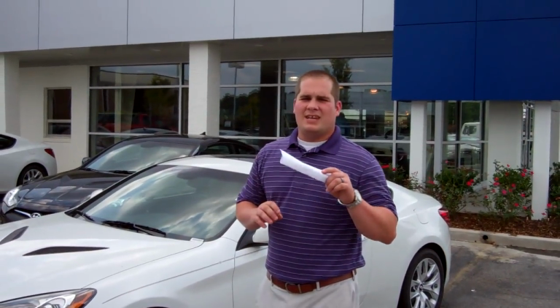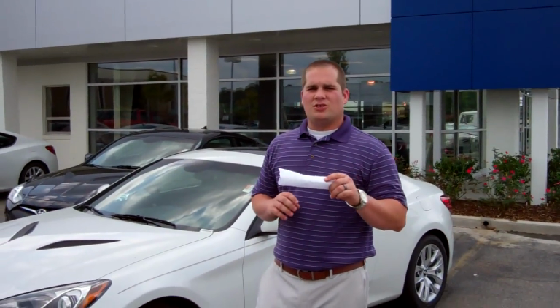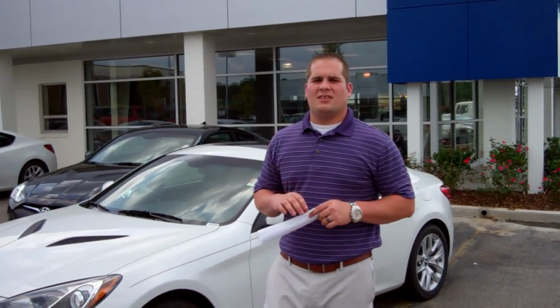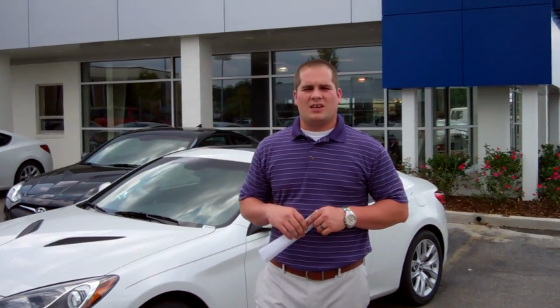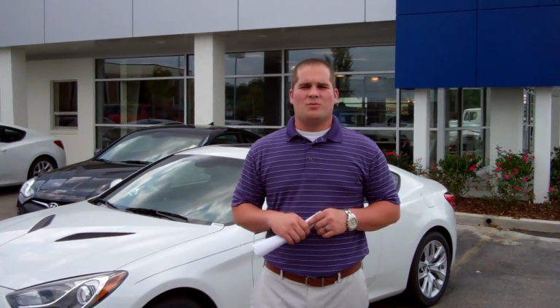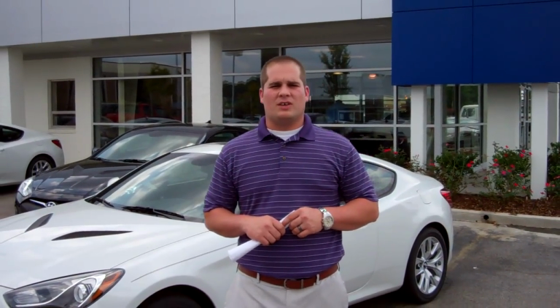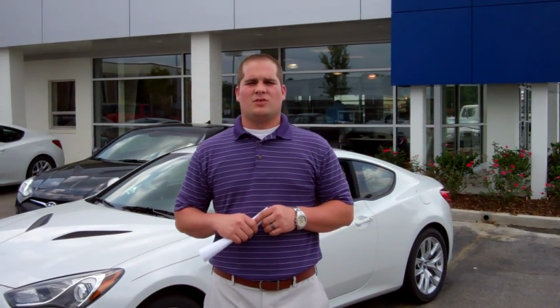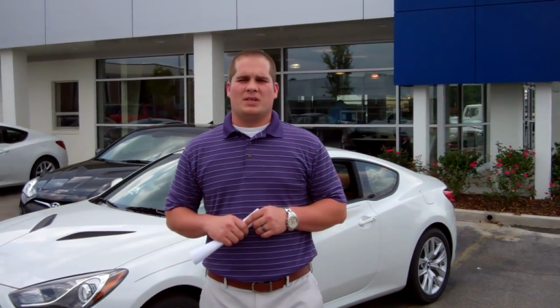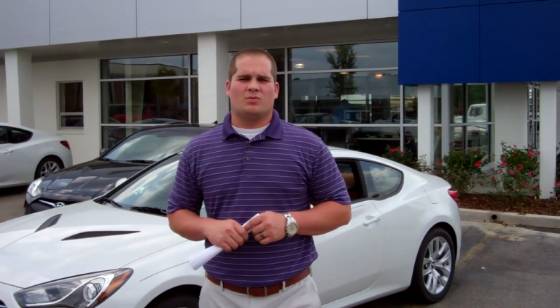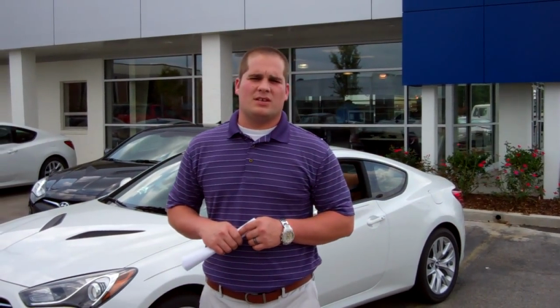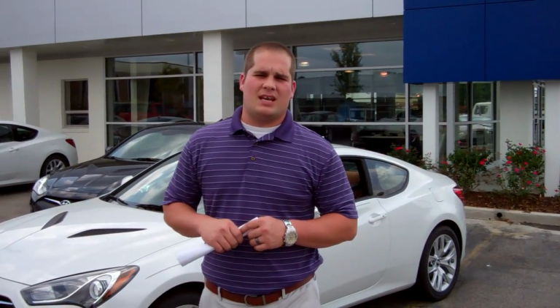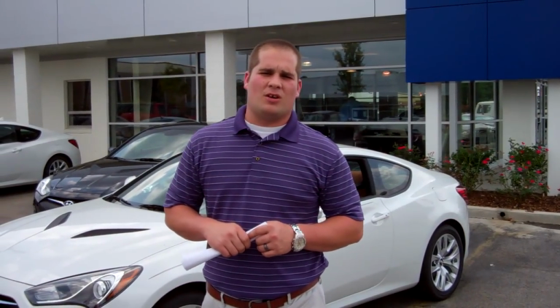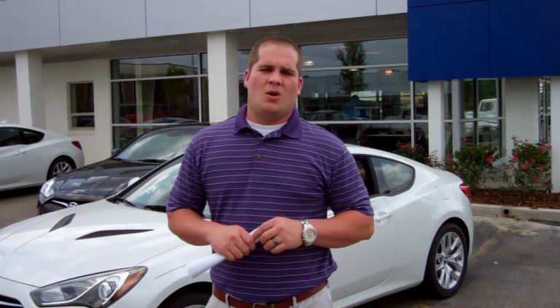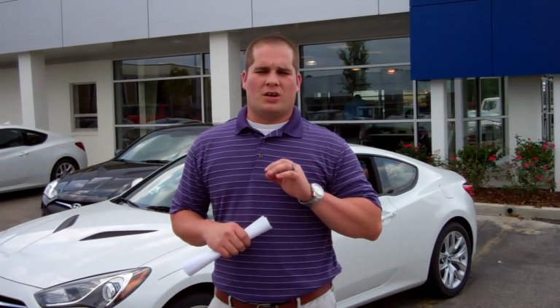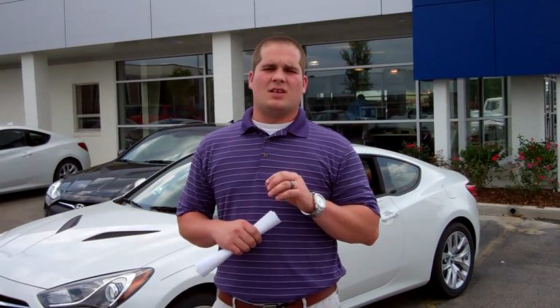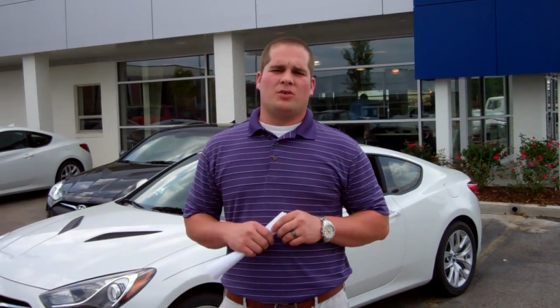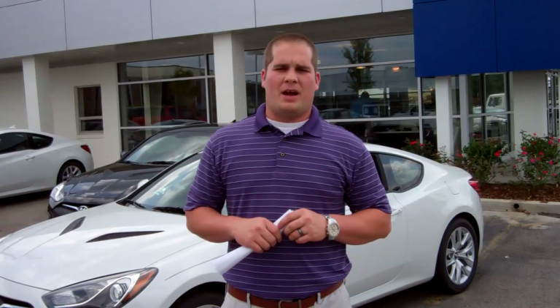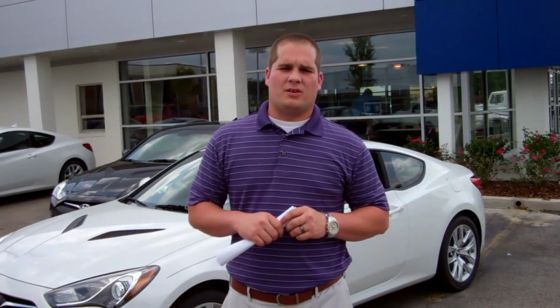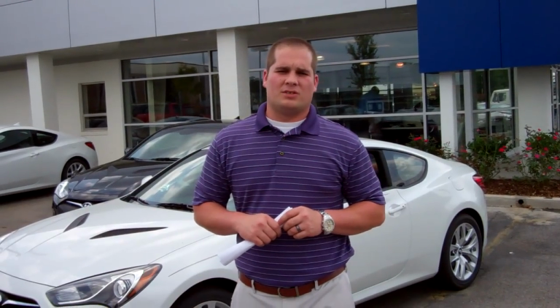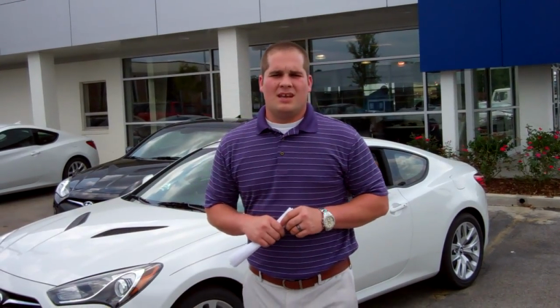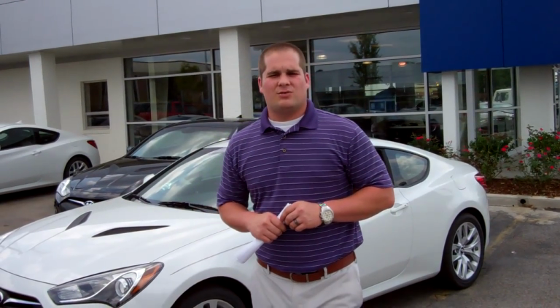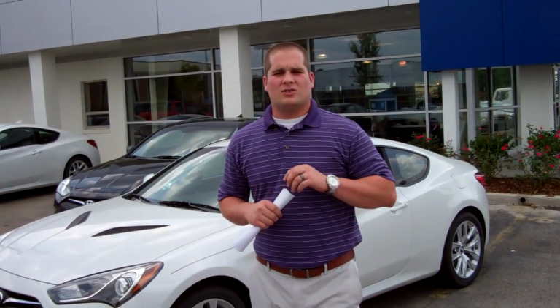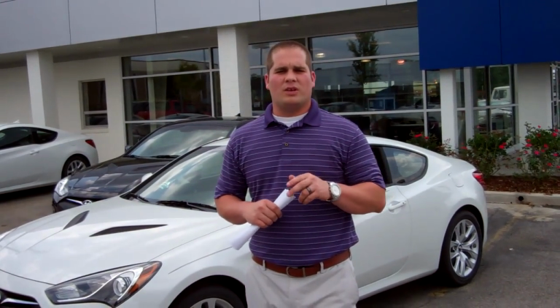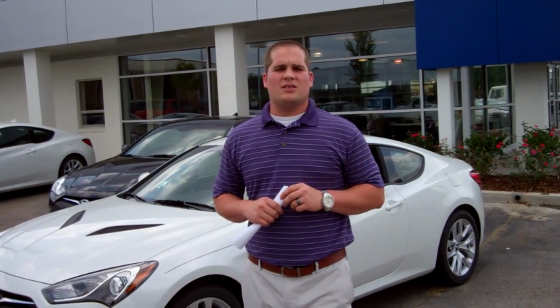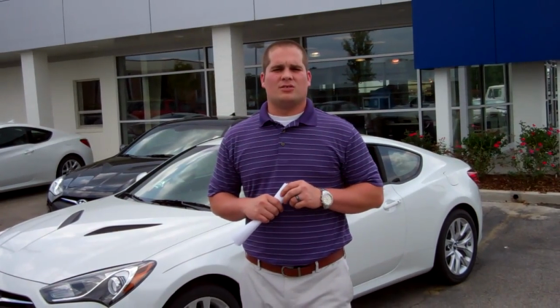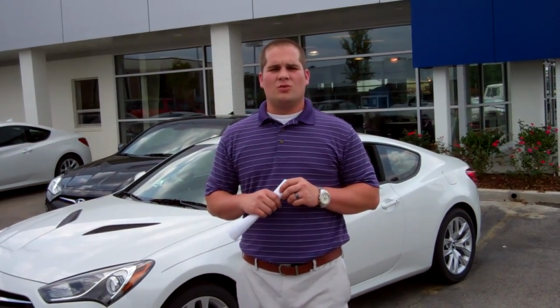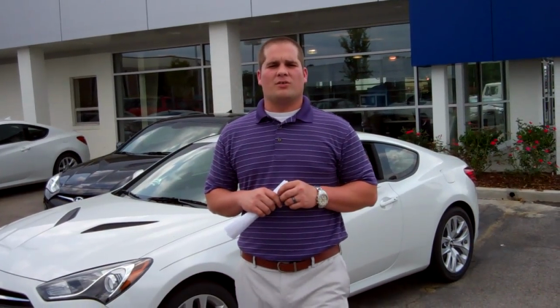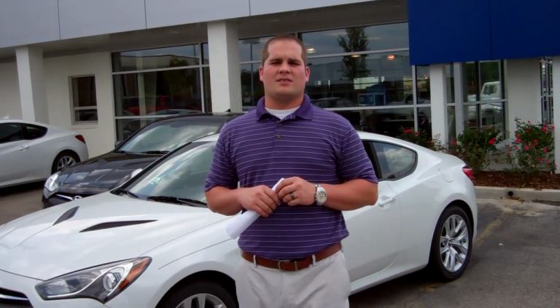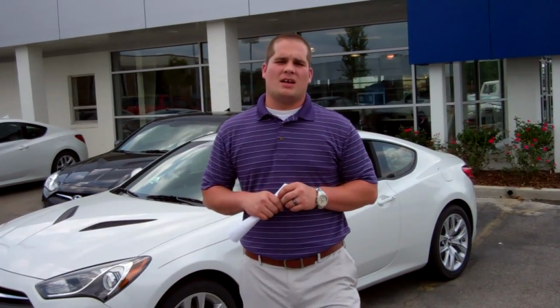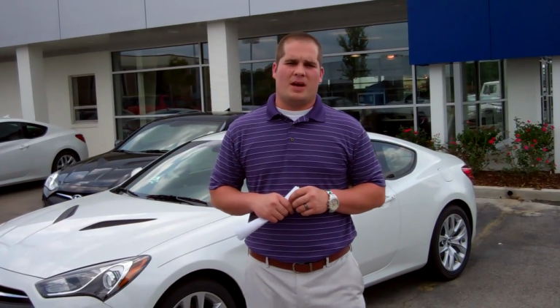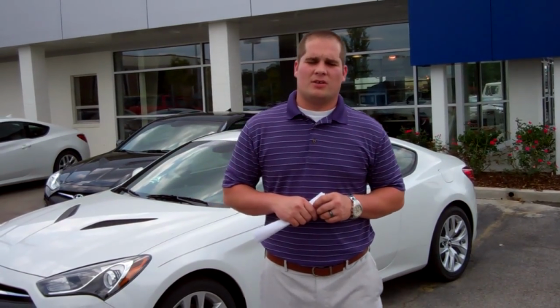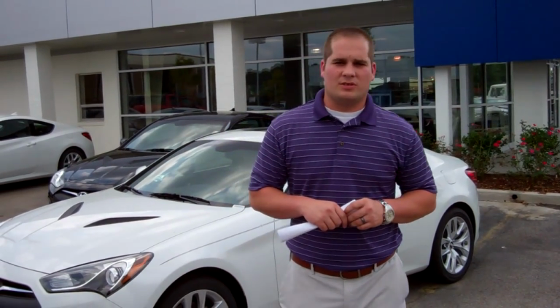And just to thank you, Ms. Fitz, for doing business with us here at Tamron, we're going to double your powertrain warranty. That's right — 20 years, 200,000 miles of powertrain warranty.